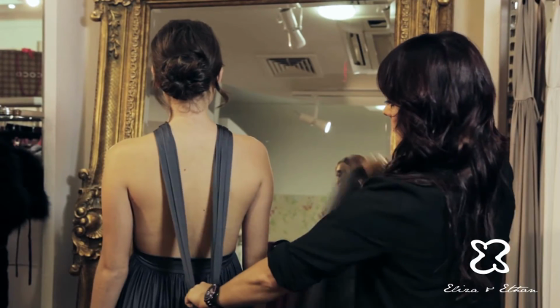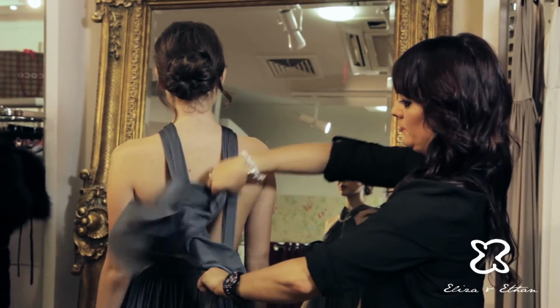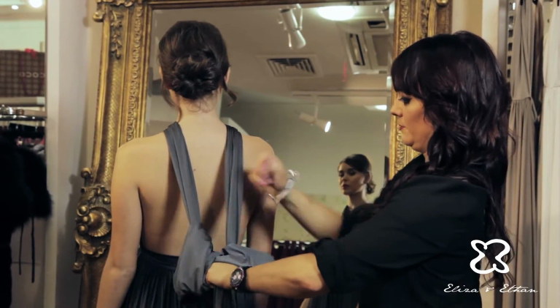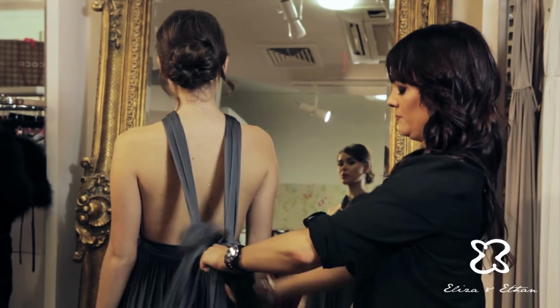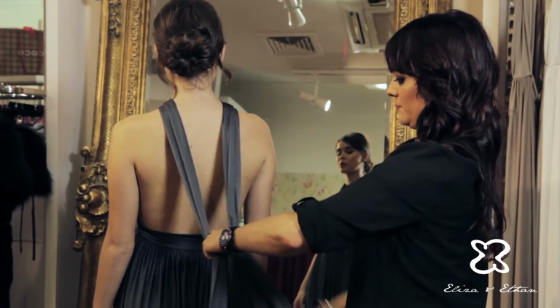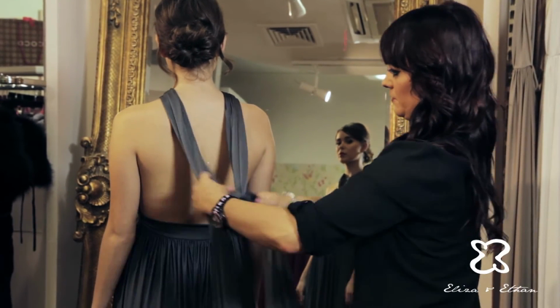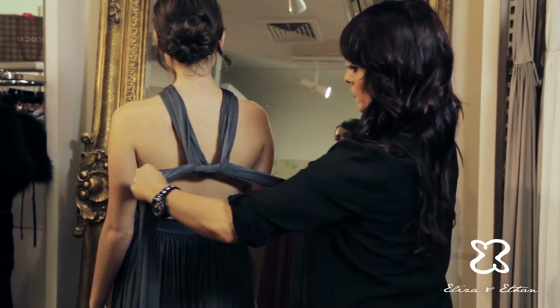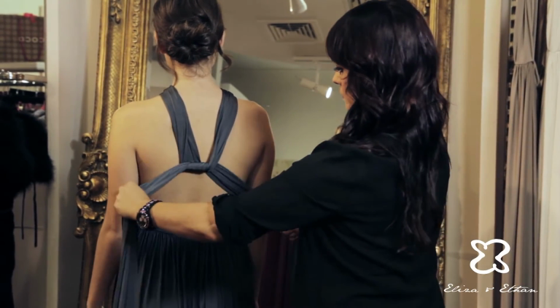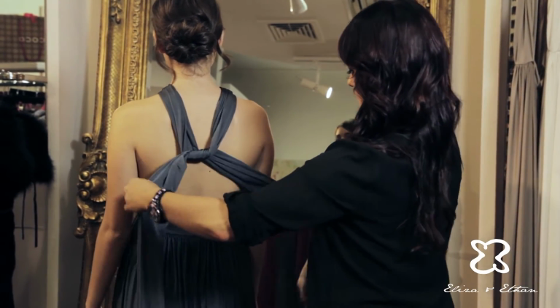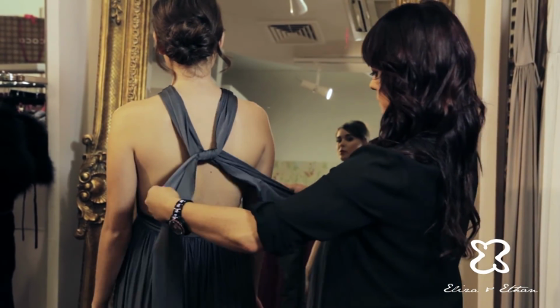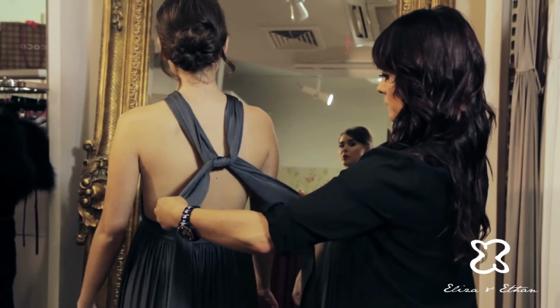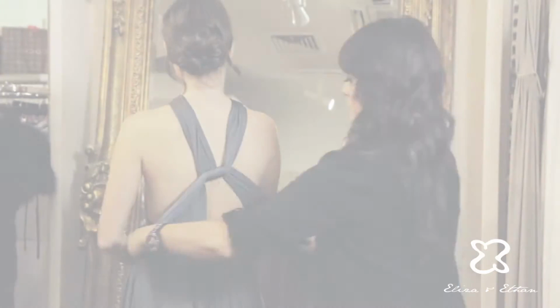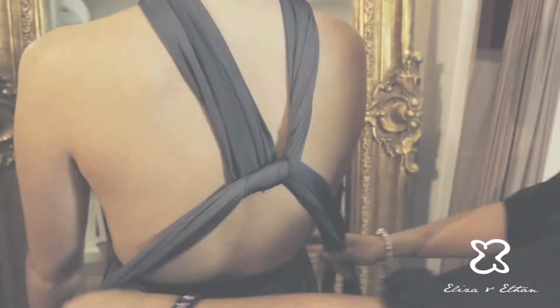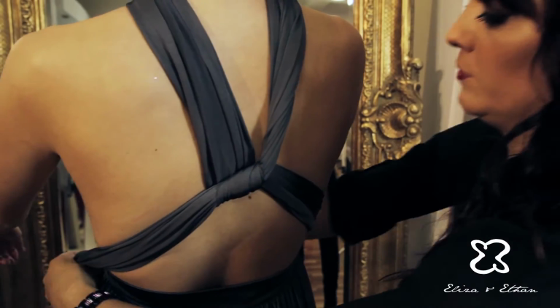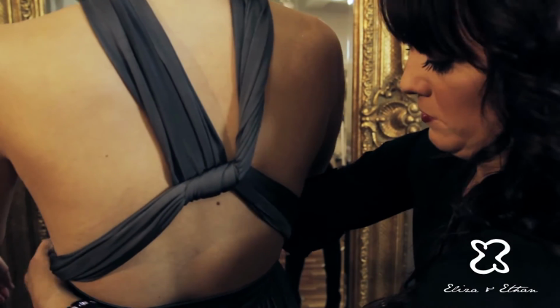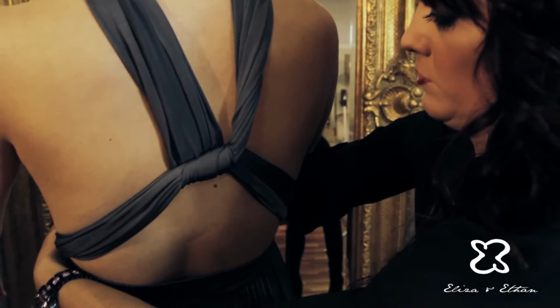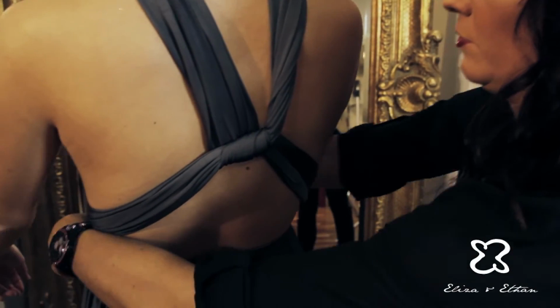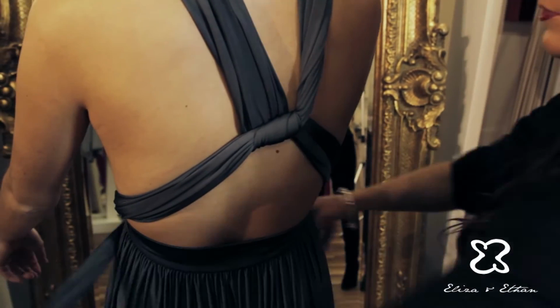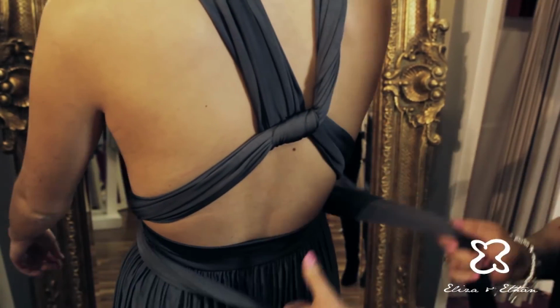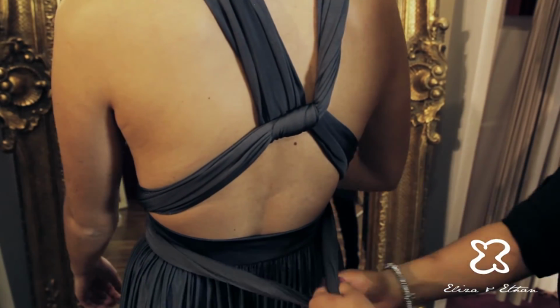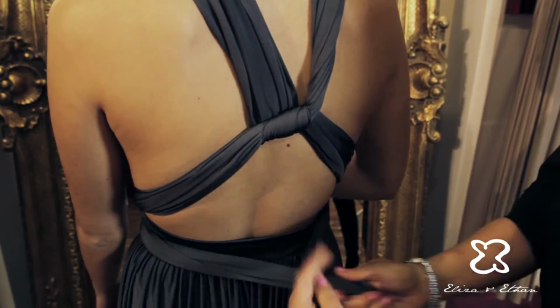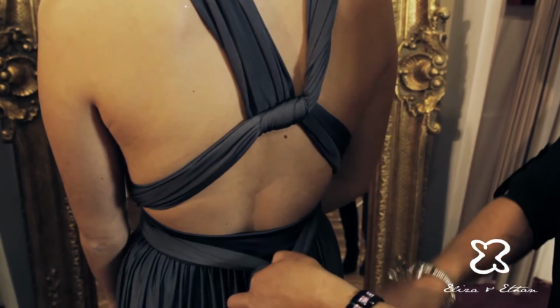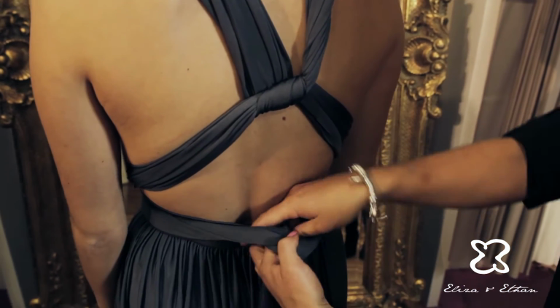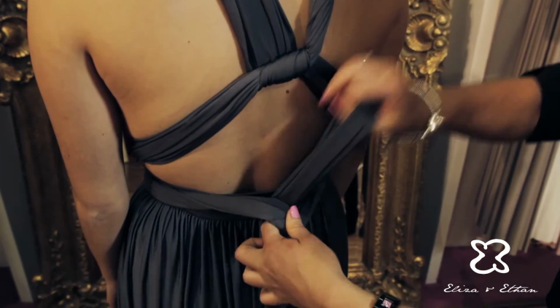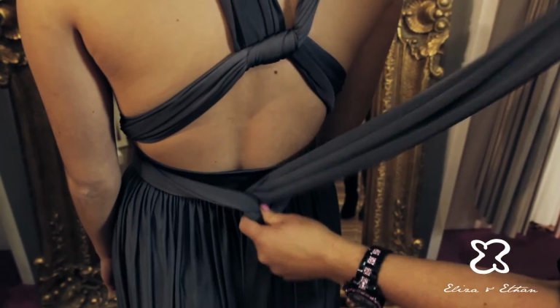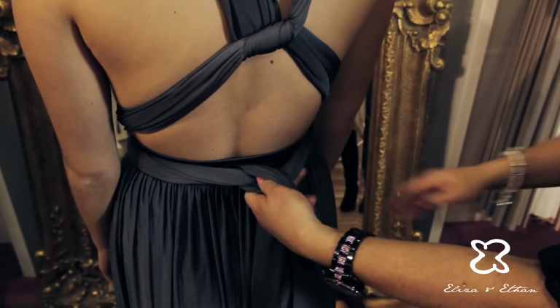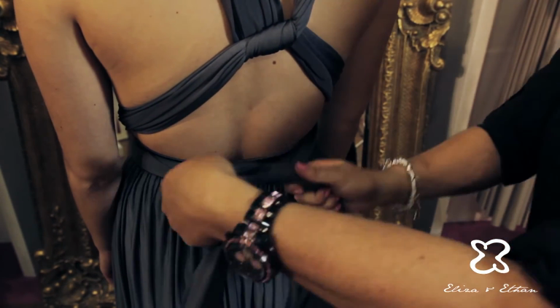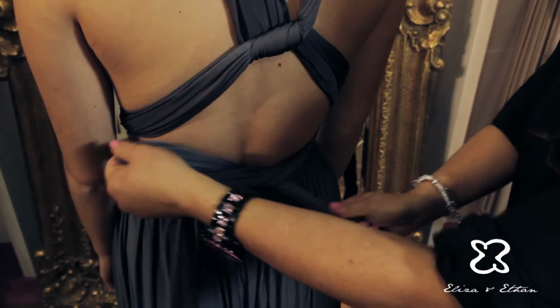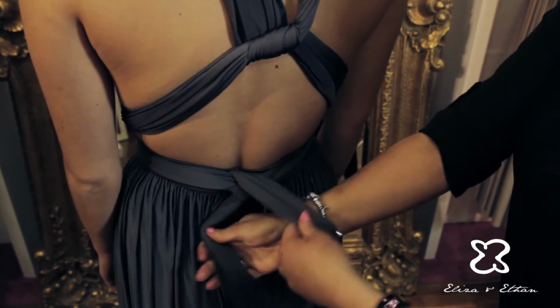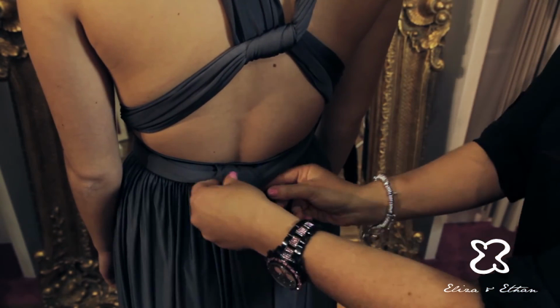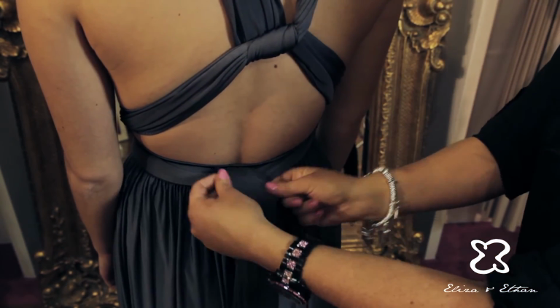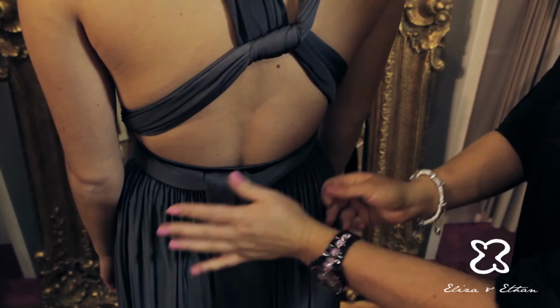Tie the straps in a half knot and bring each strap around to the front, cross over each other and bring them back around to the back. Tie in a knot to secure in place and you're done.